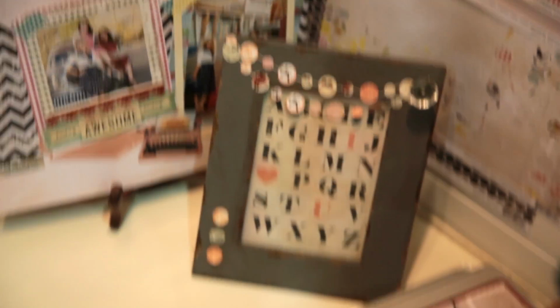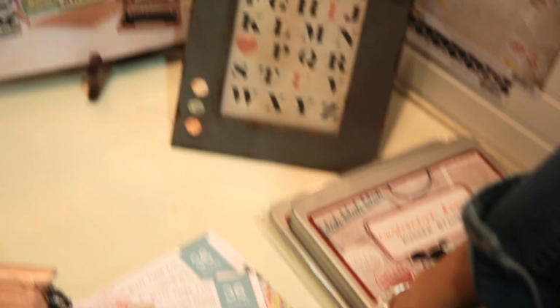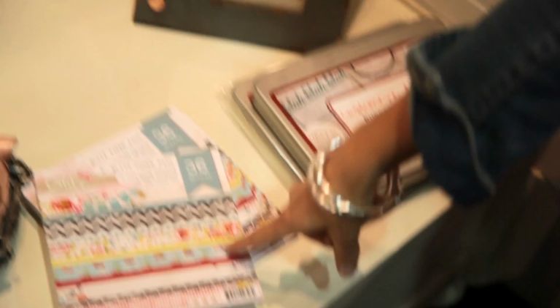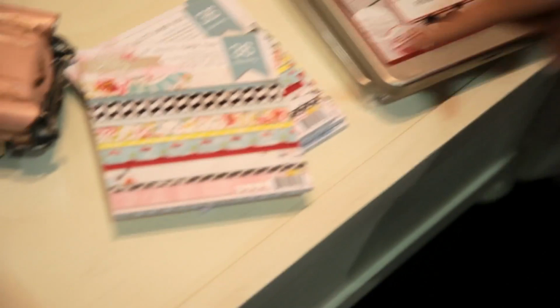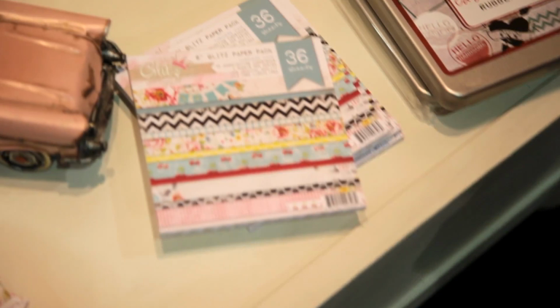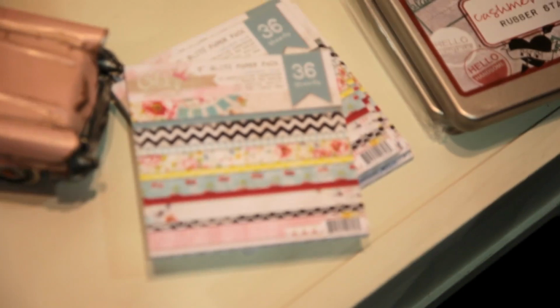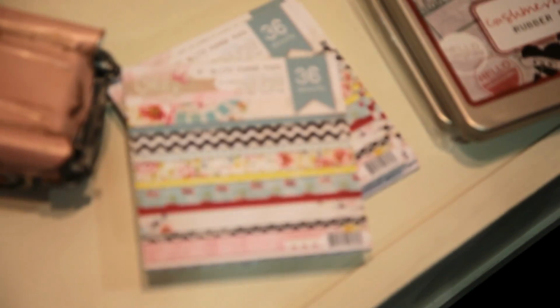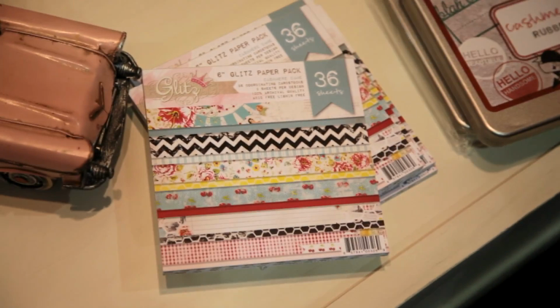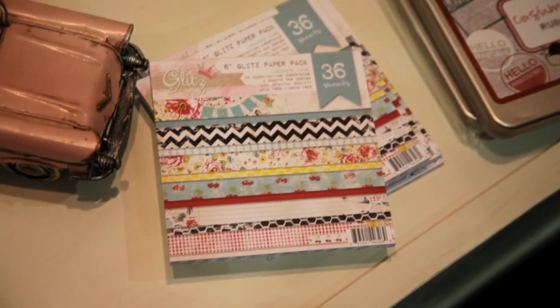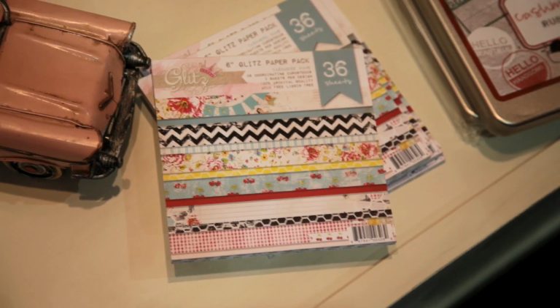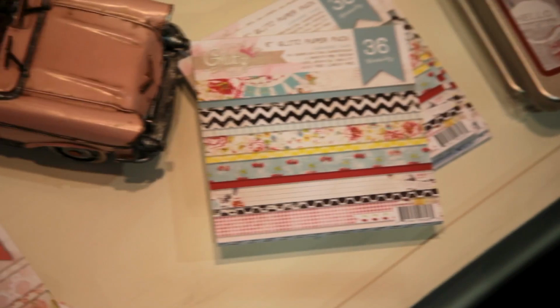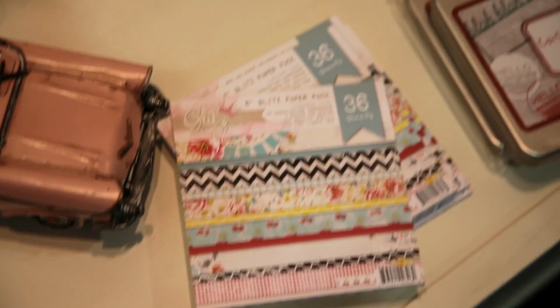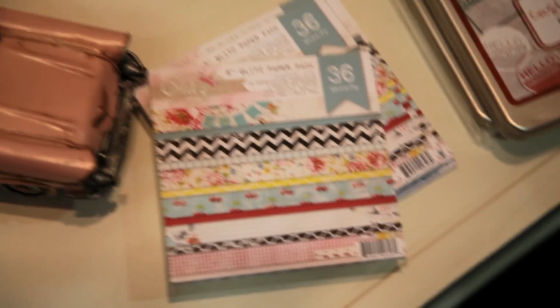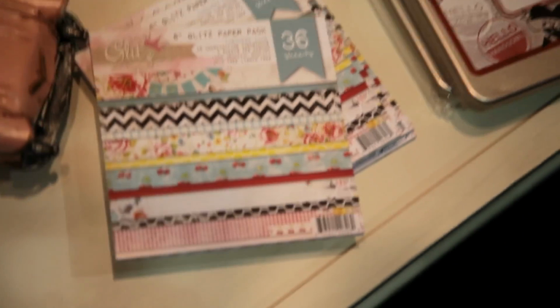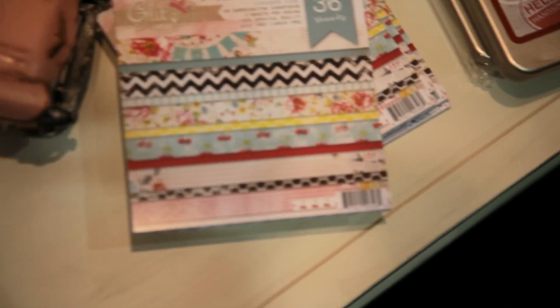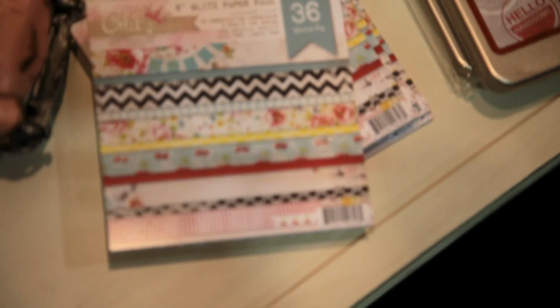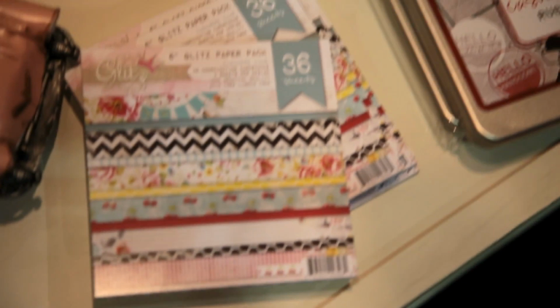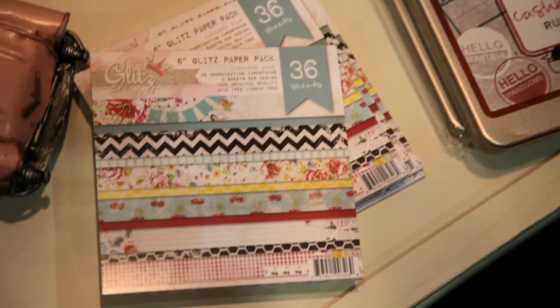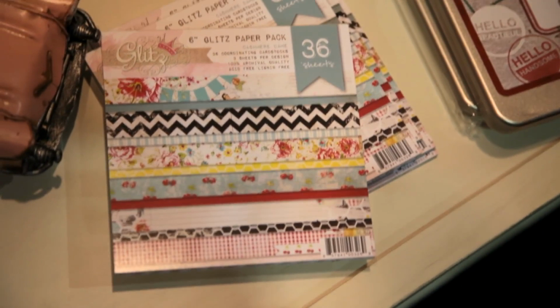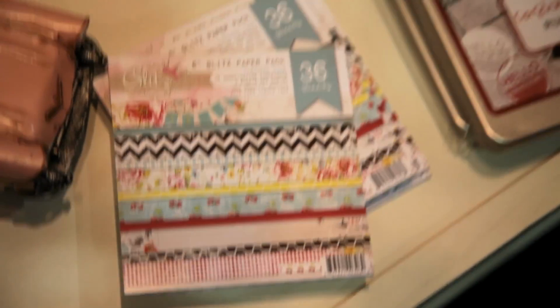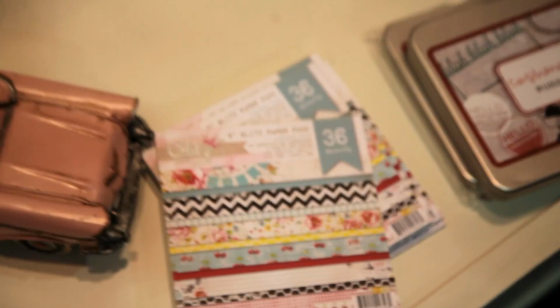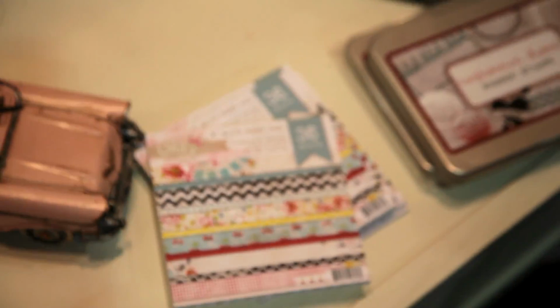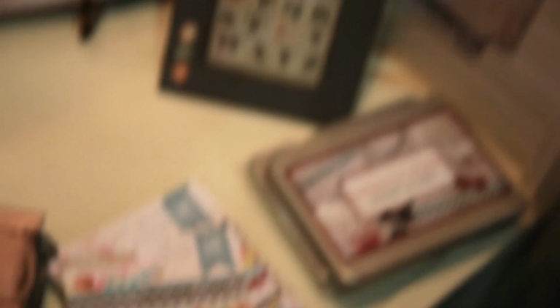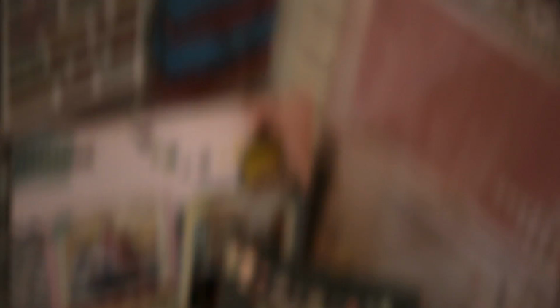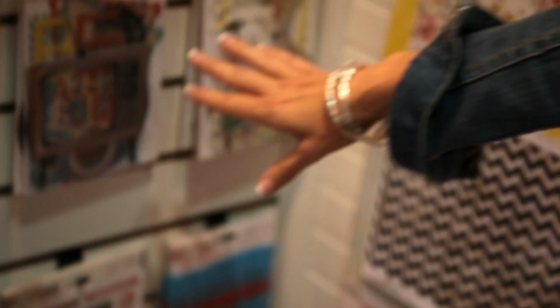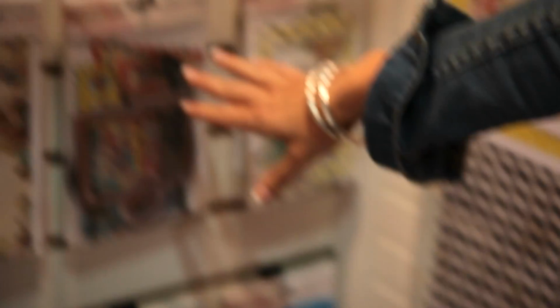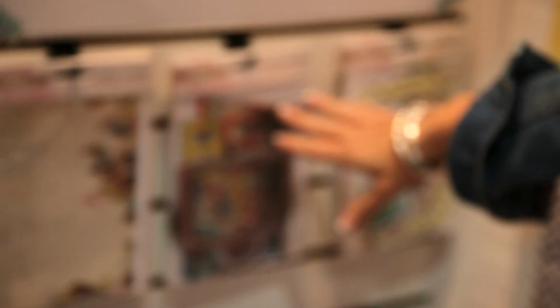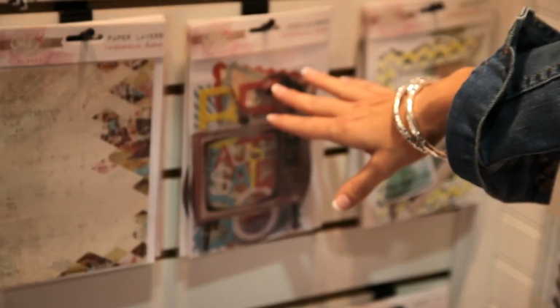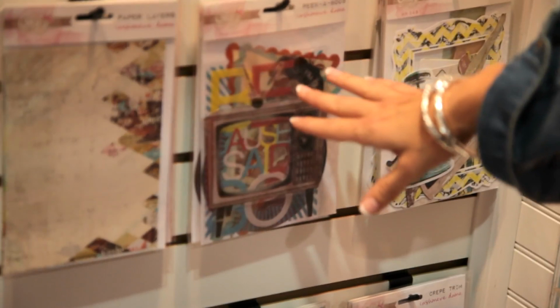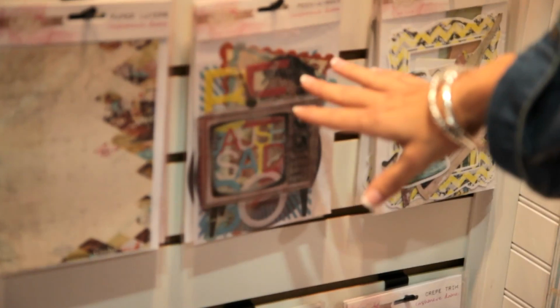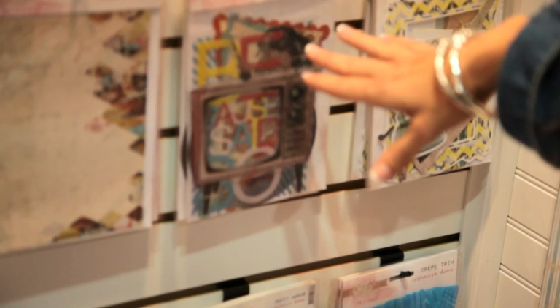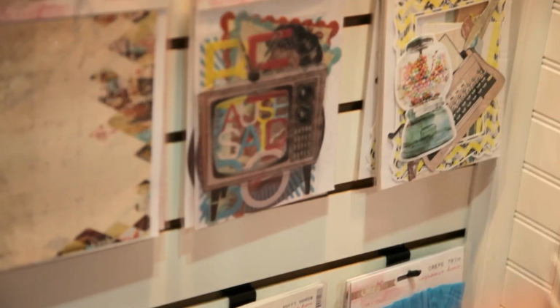I also love these cute little 6x6 pads that have all of our paper designs shrunken down. And we've got some really fun stamps, and also I really, really love our transparencies.